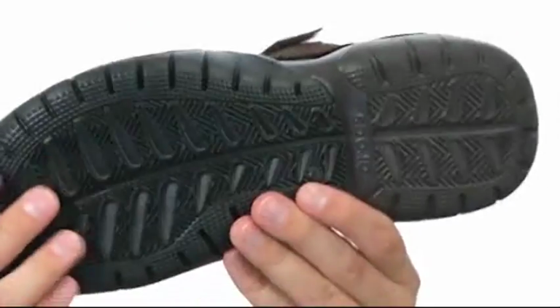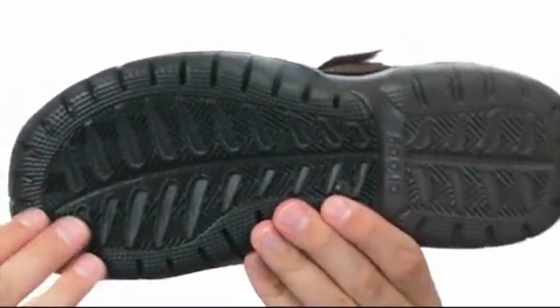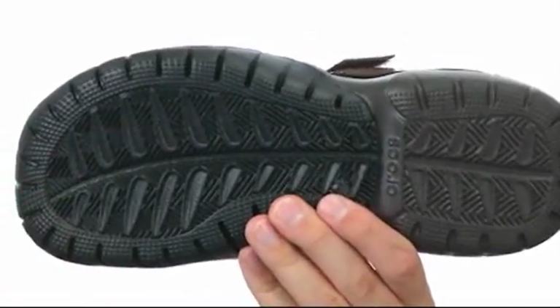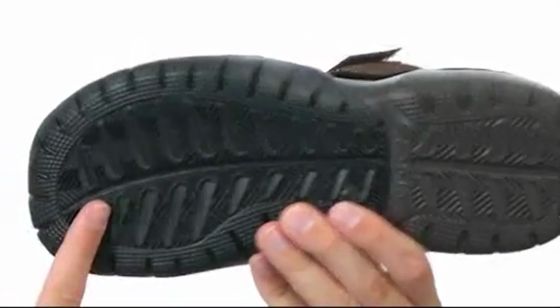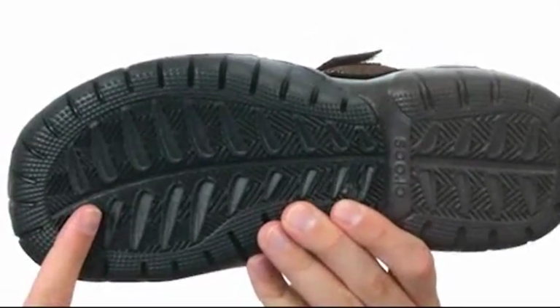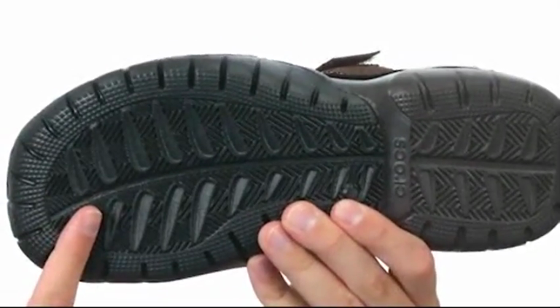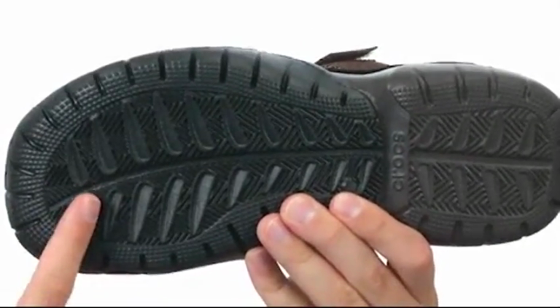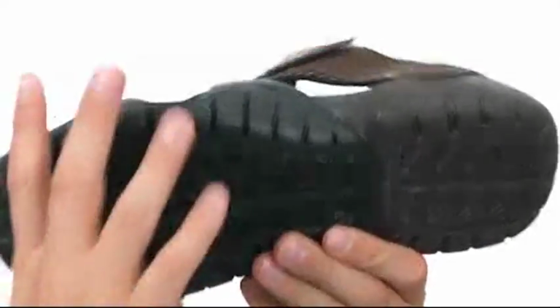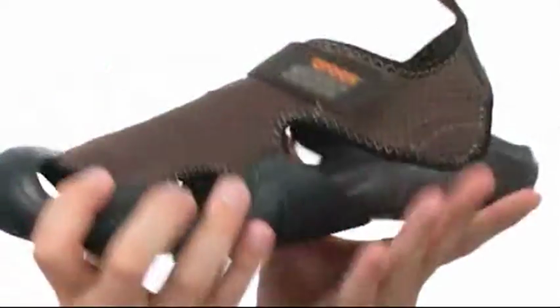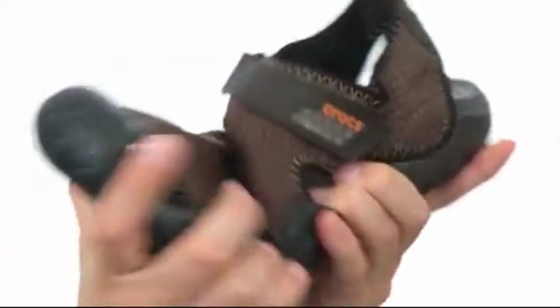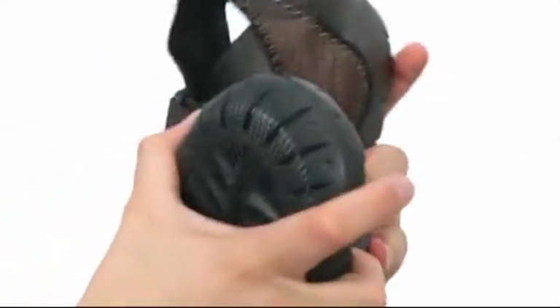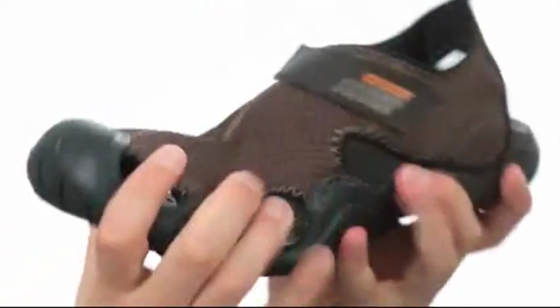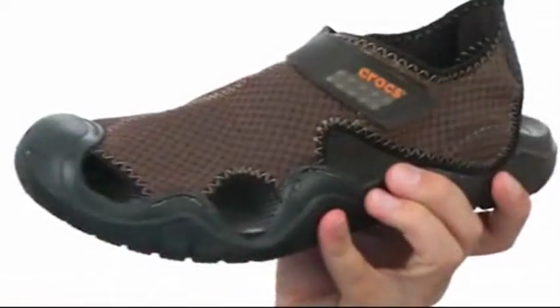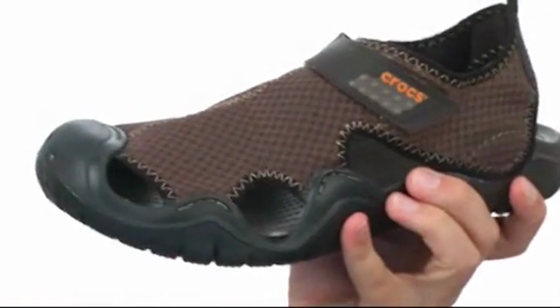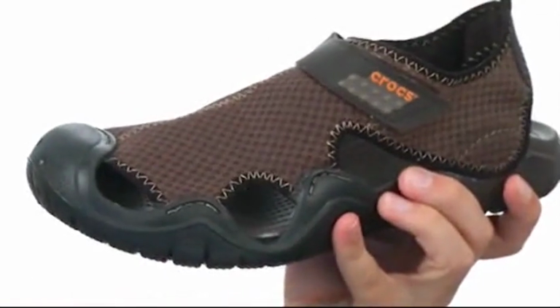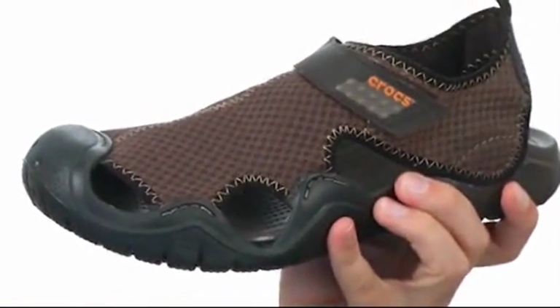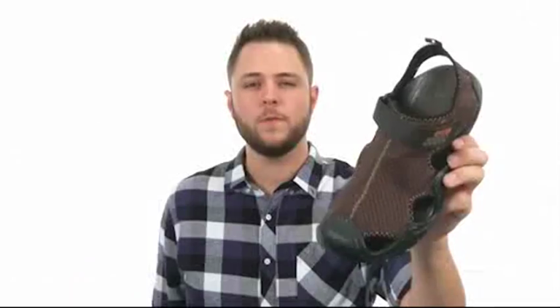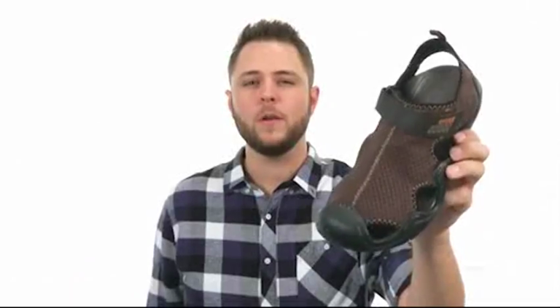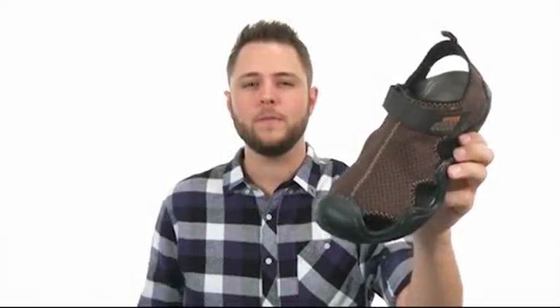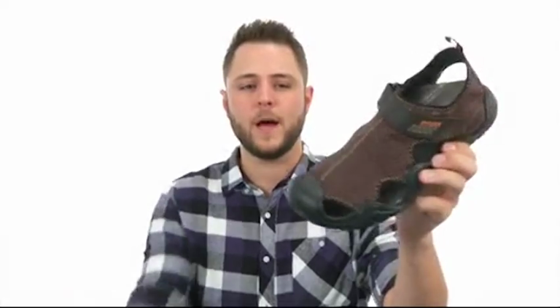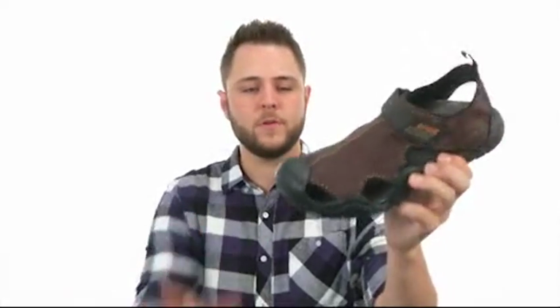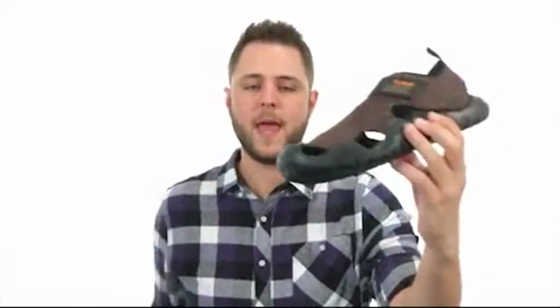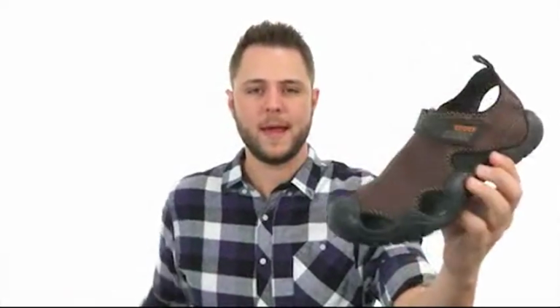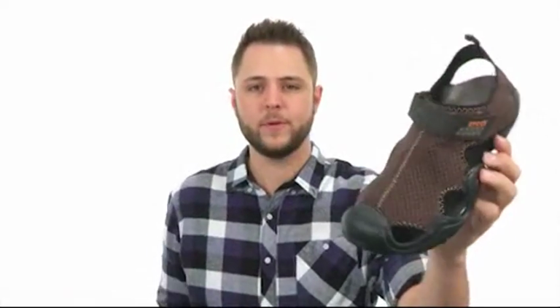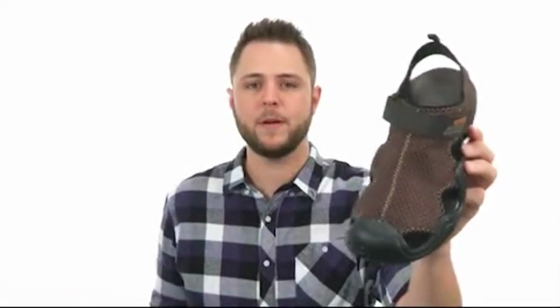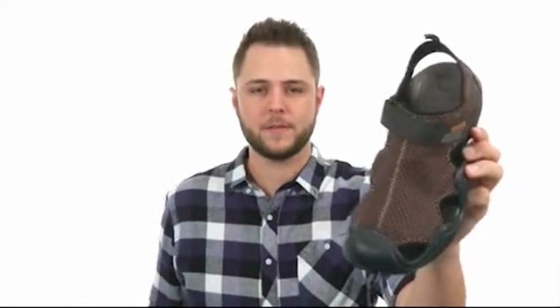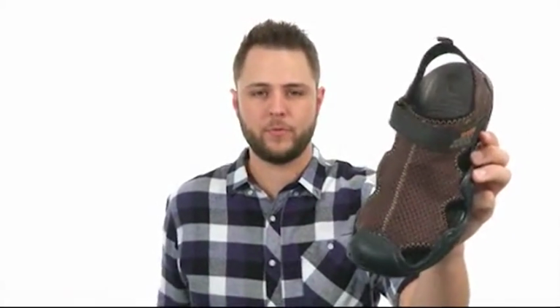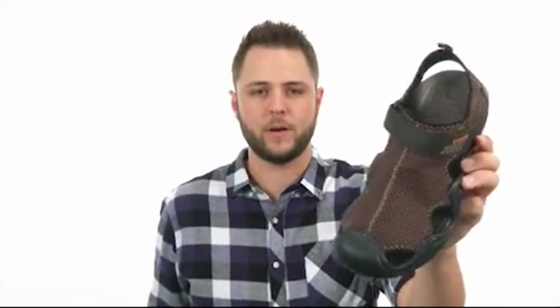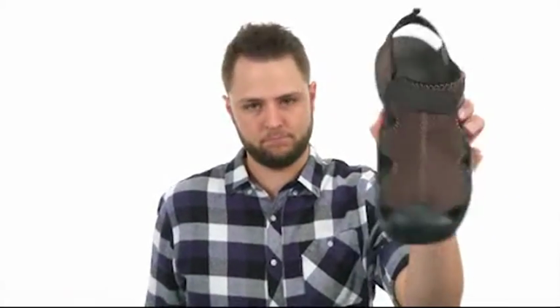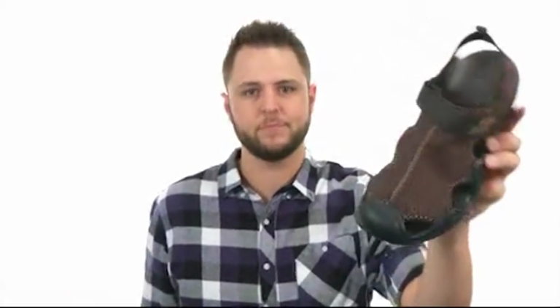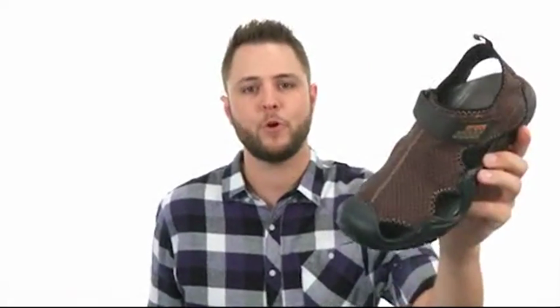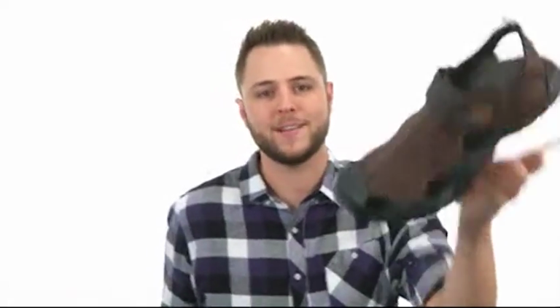Down on the bottom, we have an extremely durable outsole that is very flexible. If you are looking for comfort, you cannot do any better than the Swift Water. It's from Crocs.